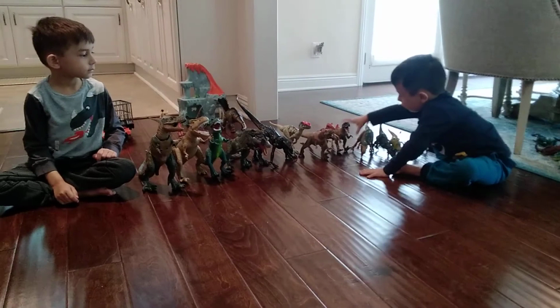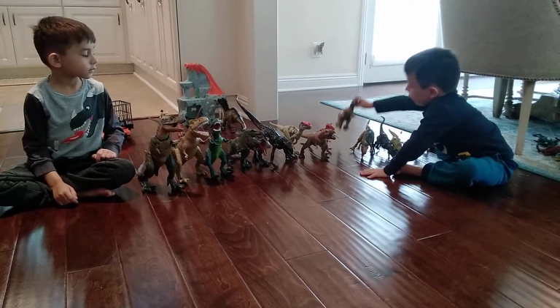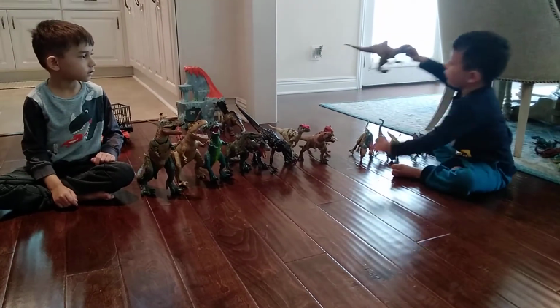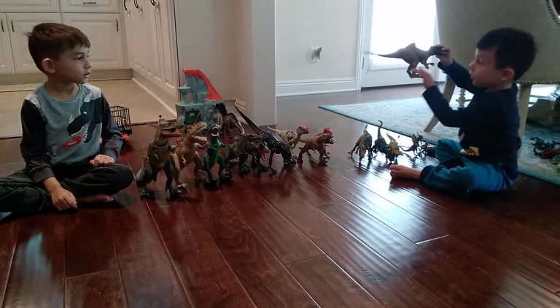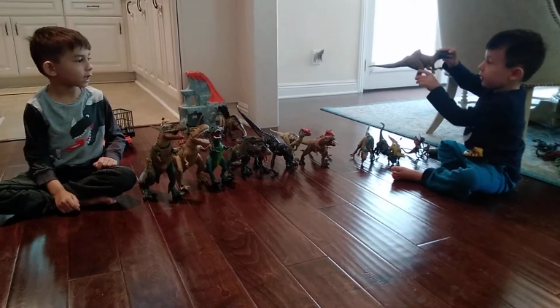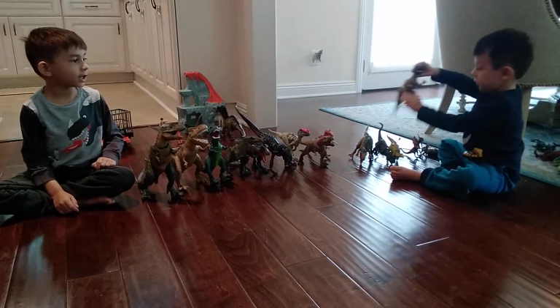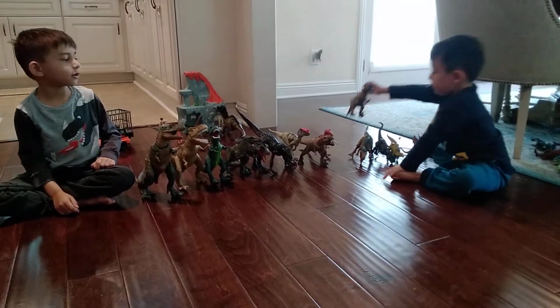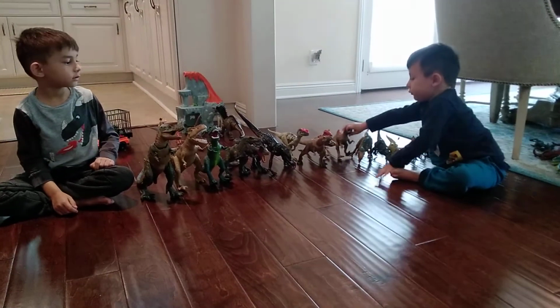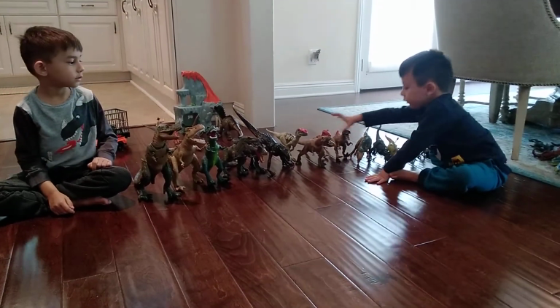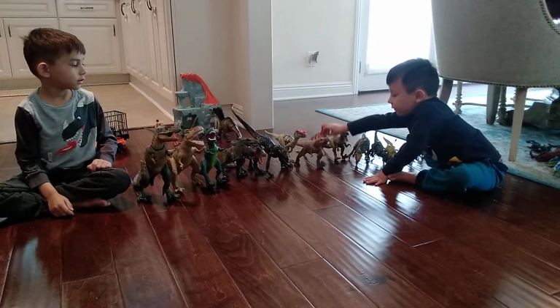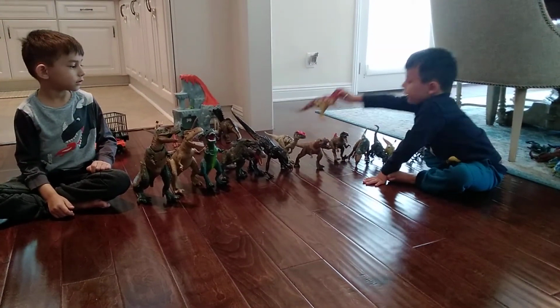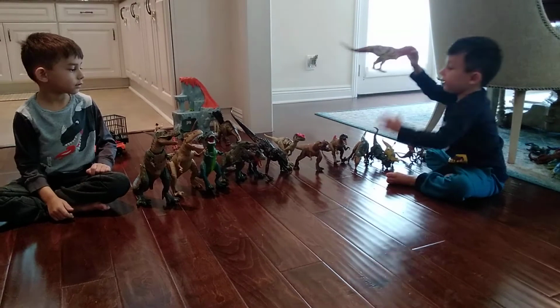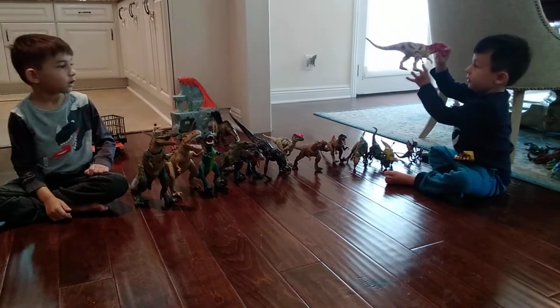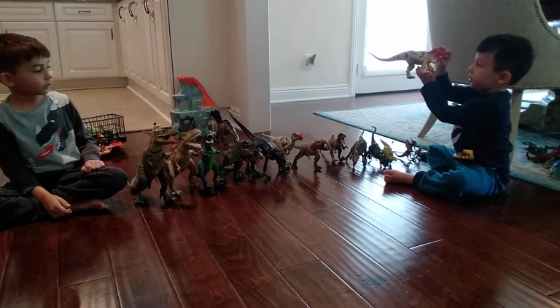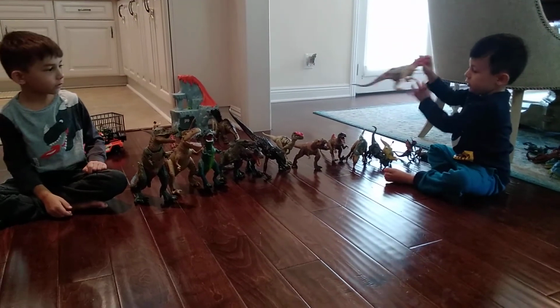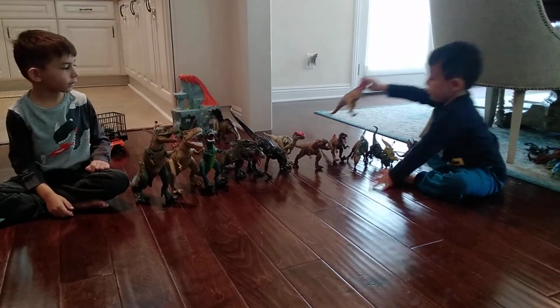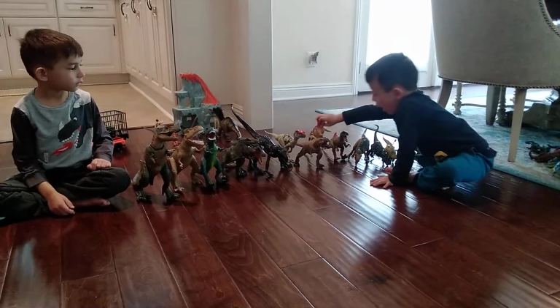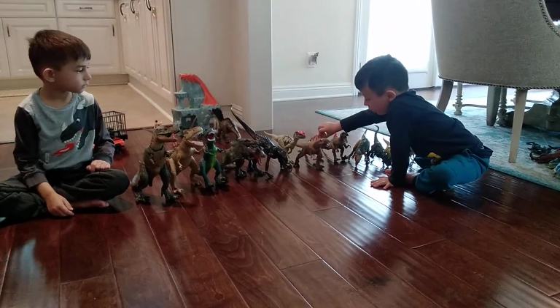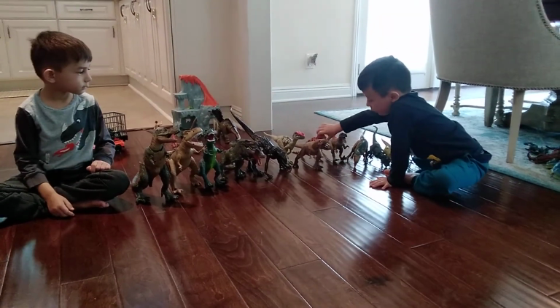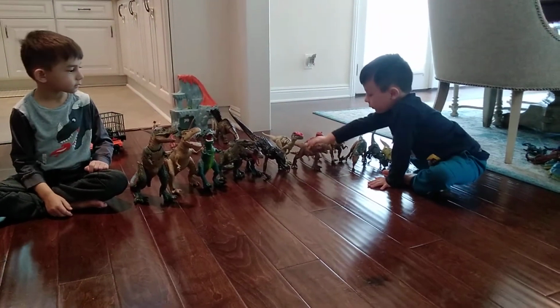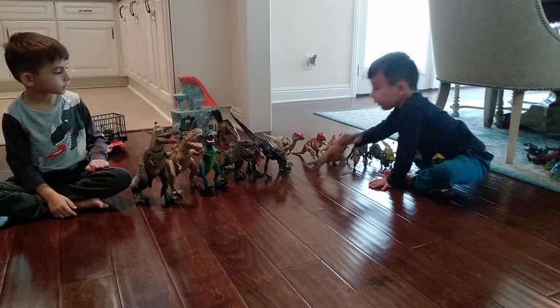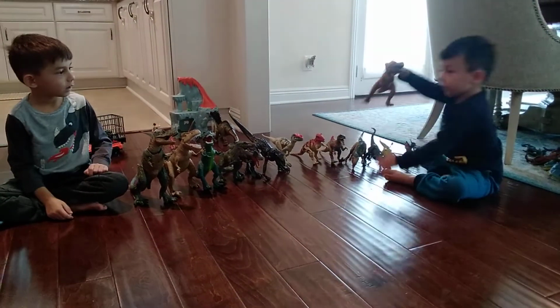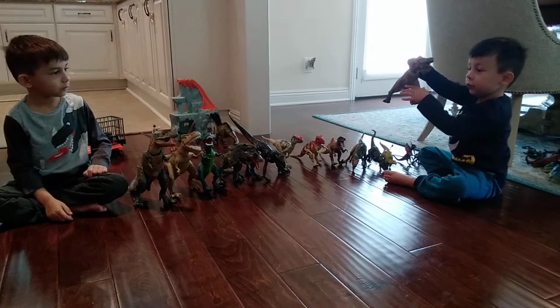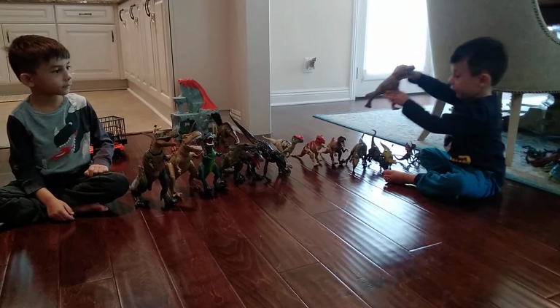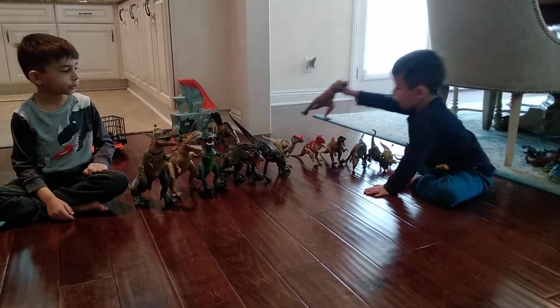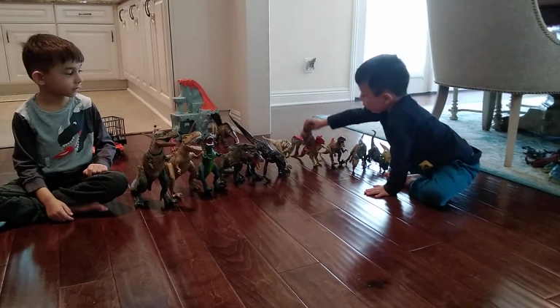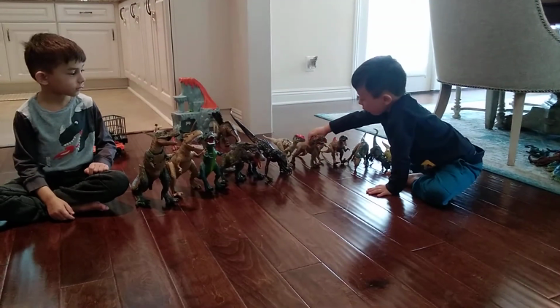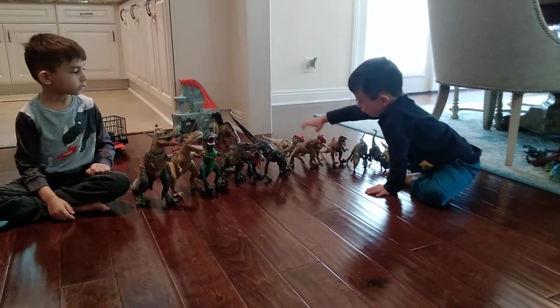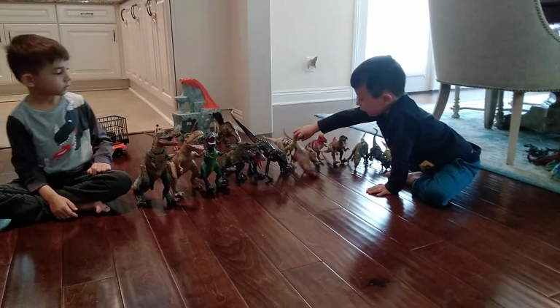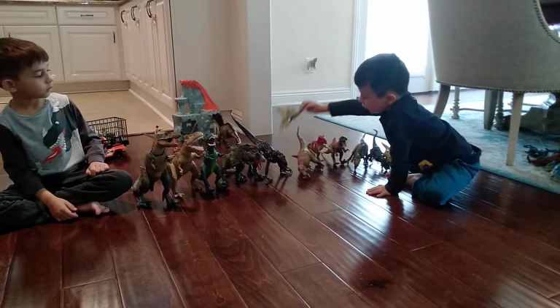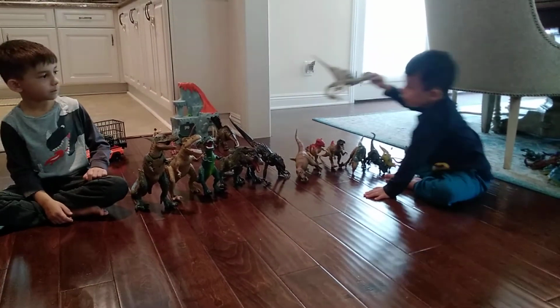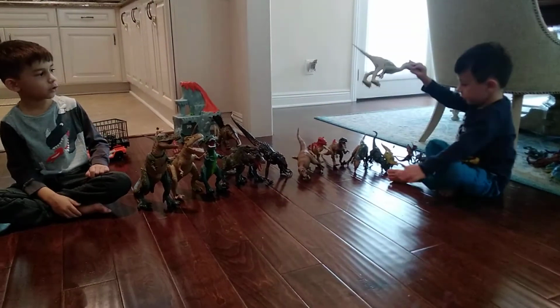Which one is this one? Pocadonator. Which one is this one? Ceravosaurus. Which one is this one? Tyrannosaurus Rex. Which one is this one? The Minimus.